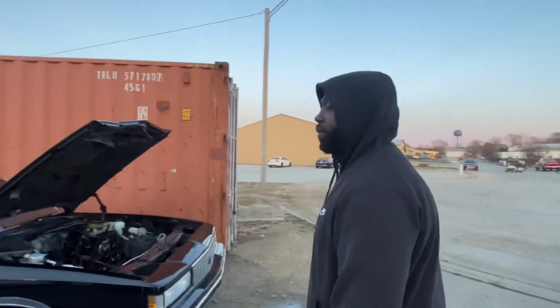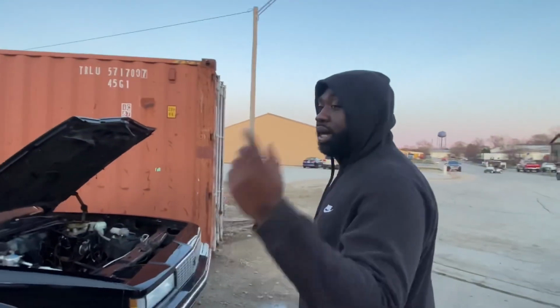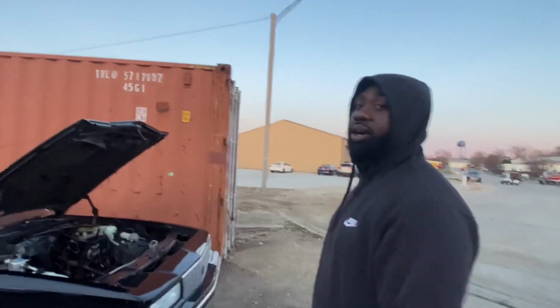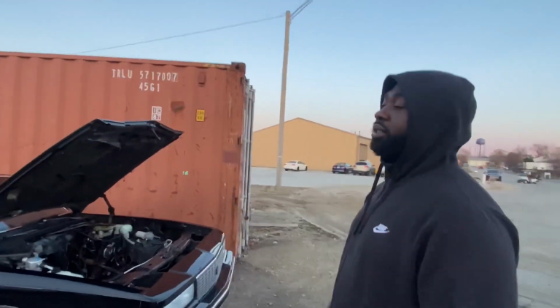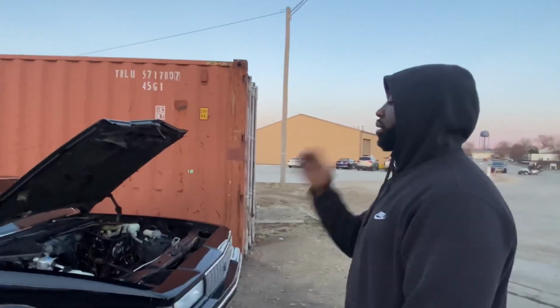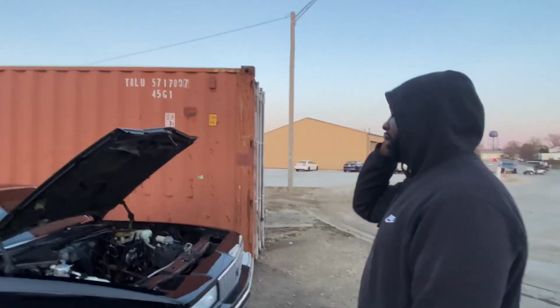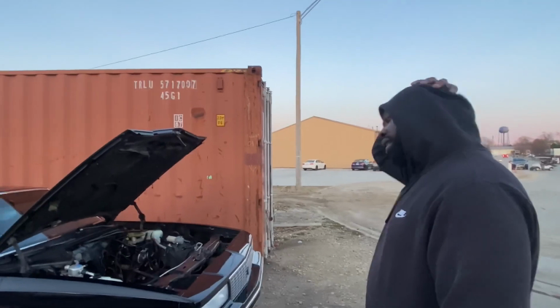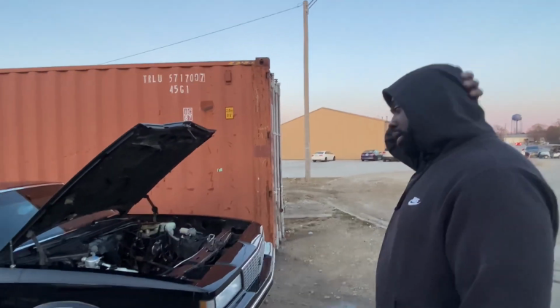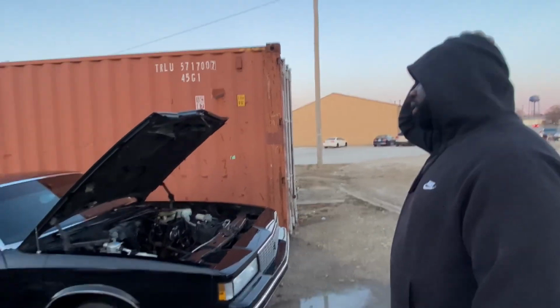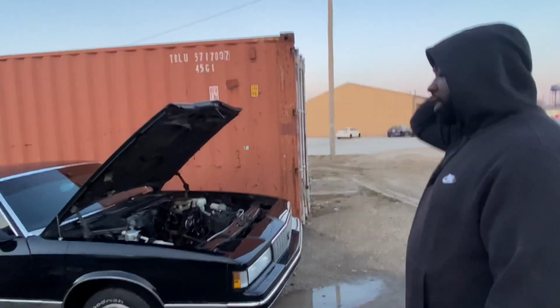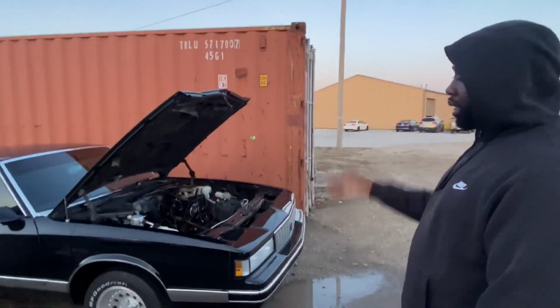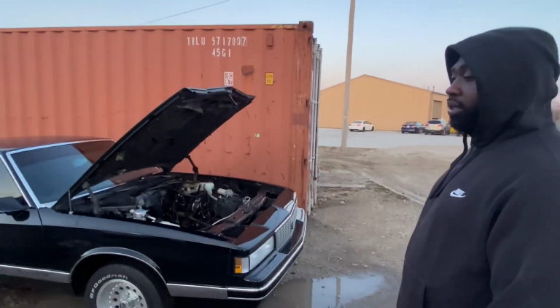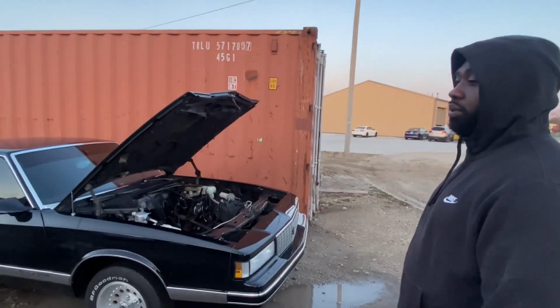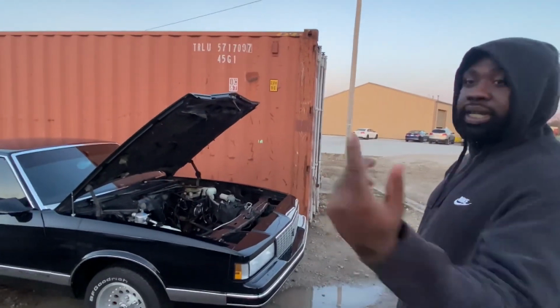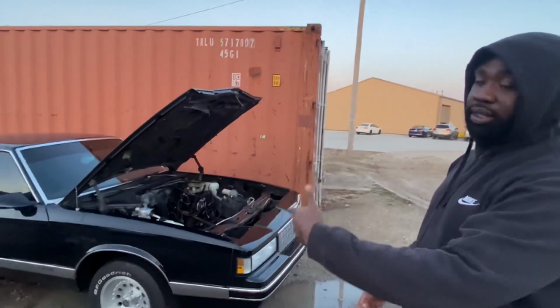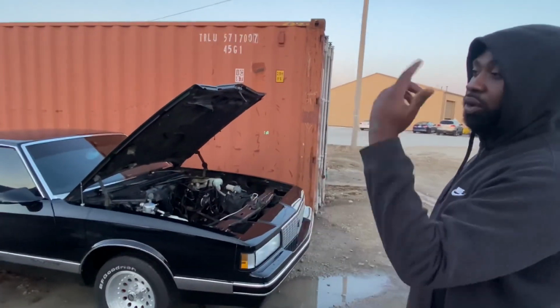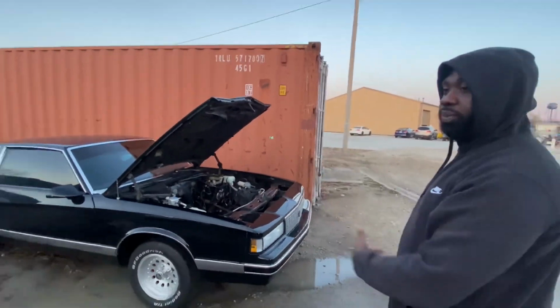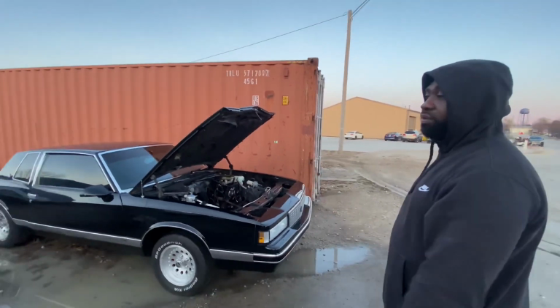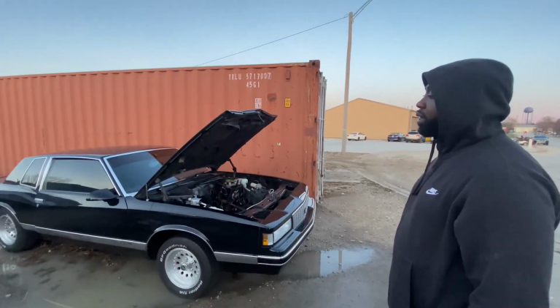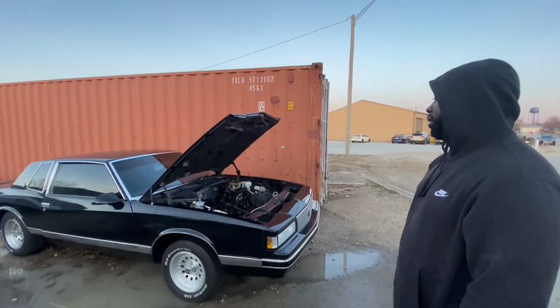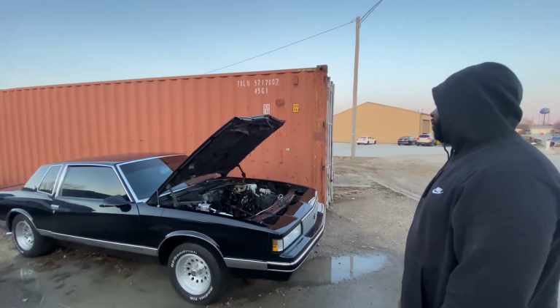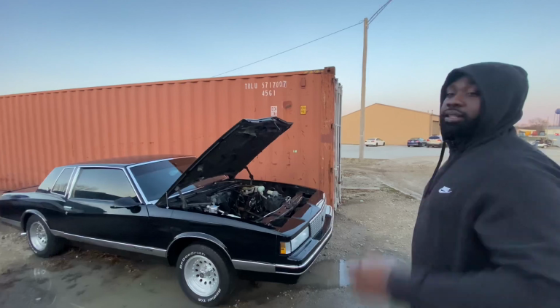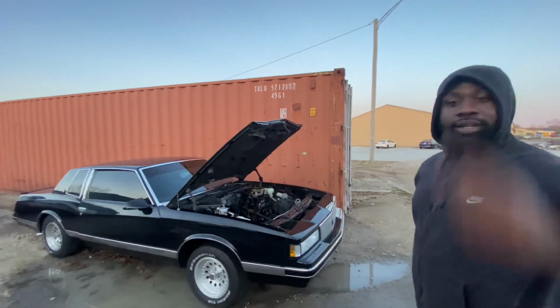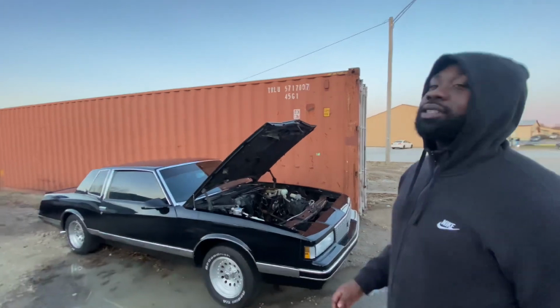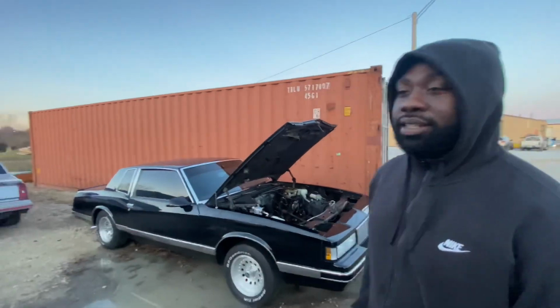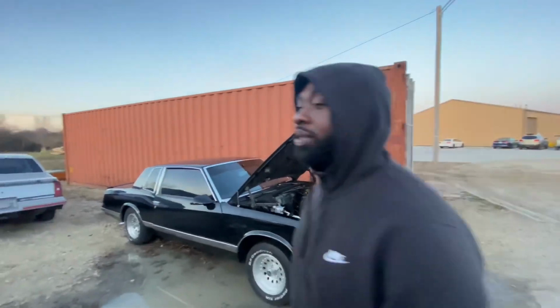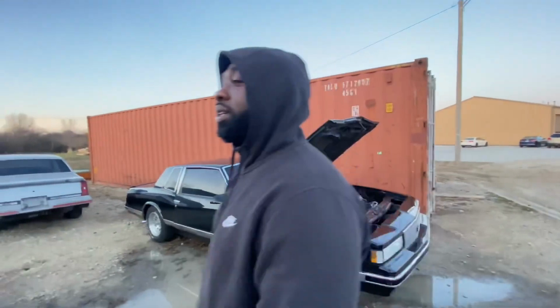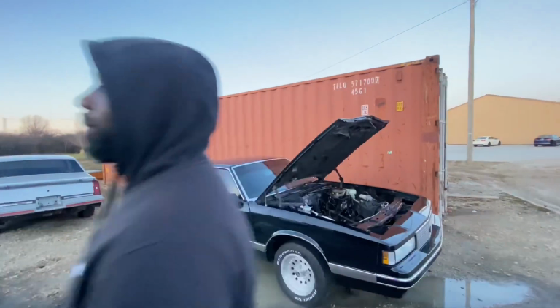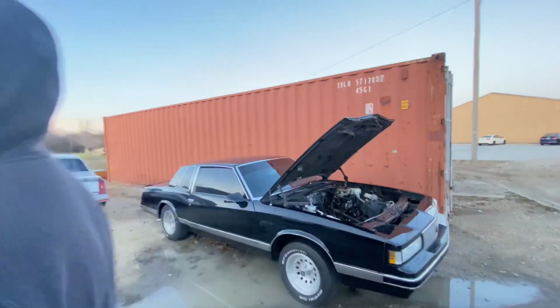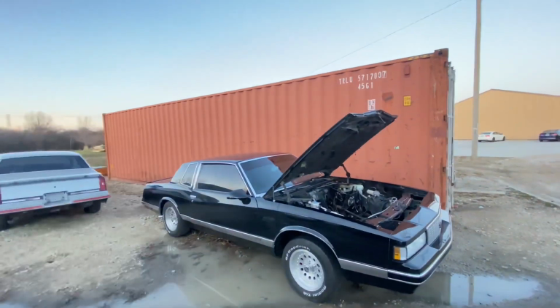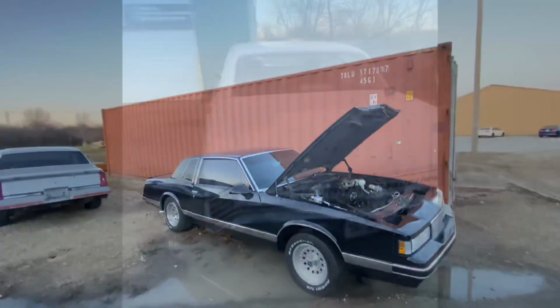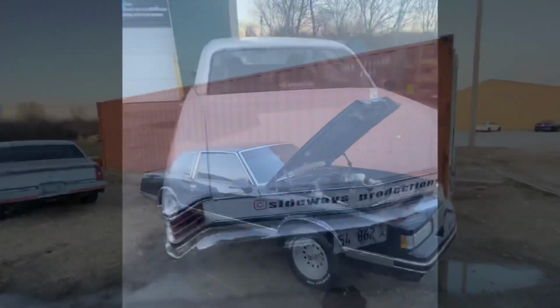We got the Holly harness. What else? We got the headers. We just had to get the oil pan for it. Let's go inside Sideways Productions' lane and let y'all see what we got going on.